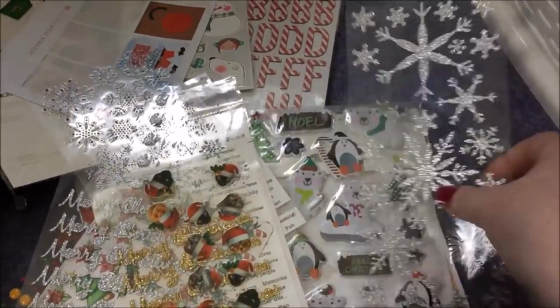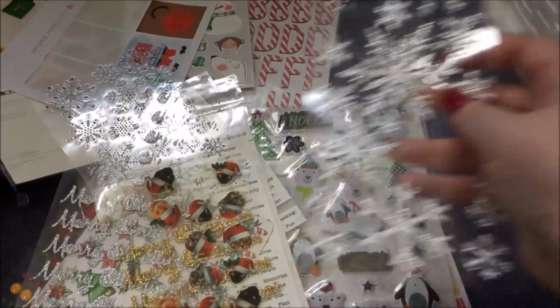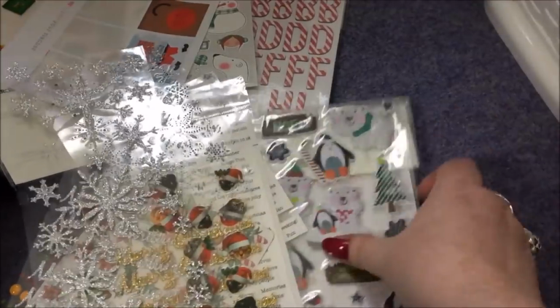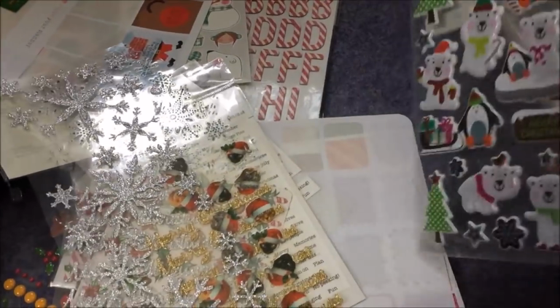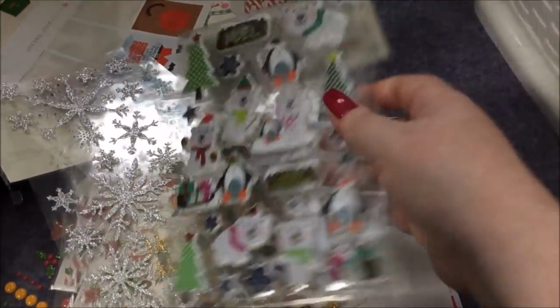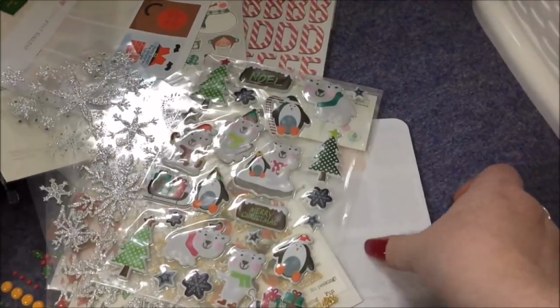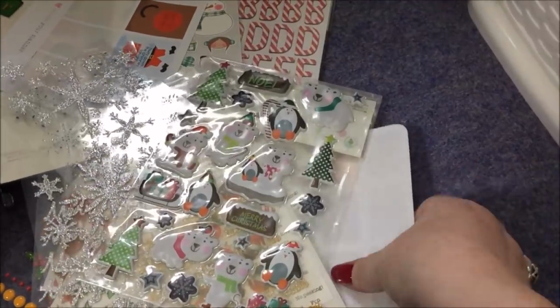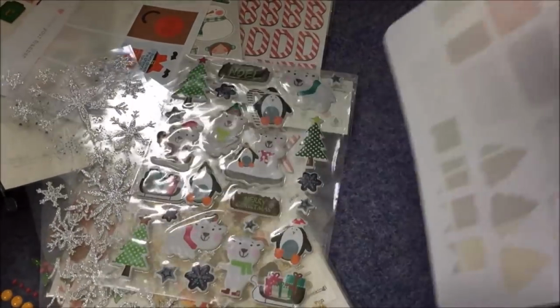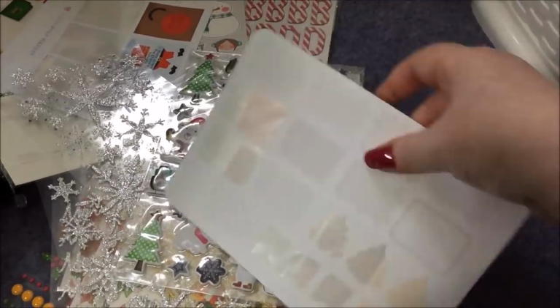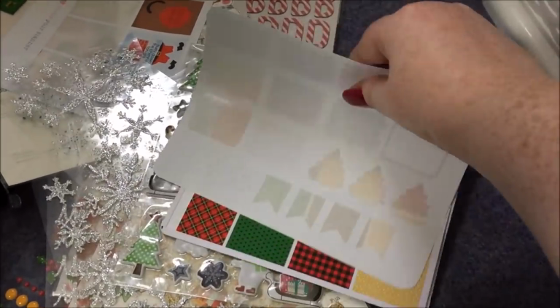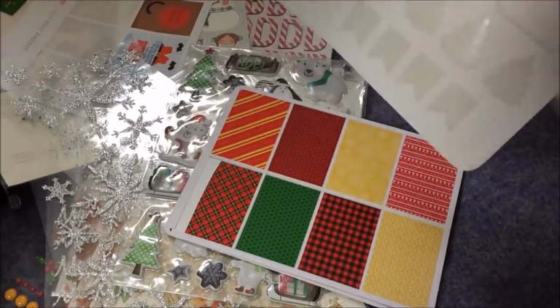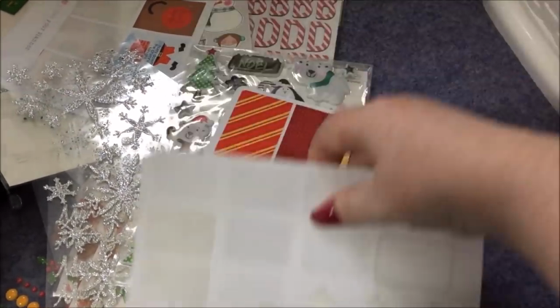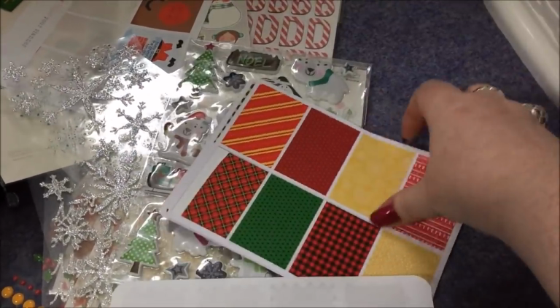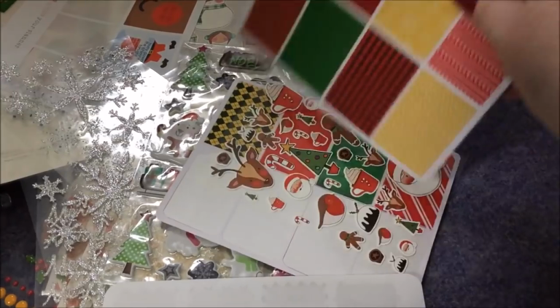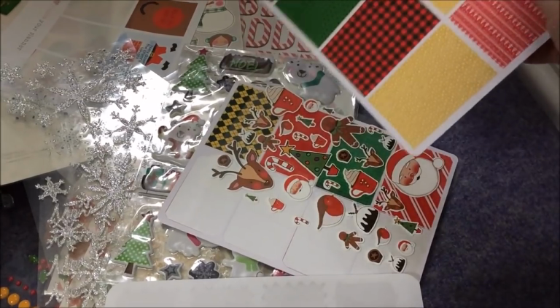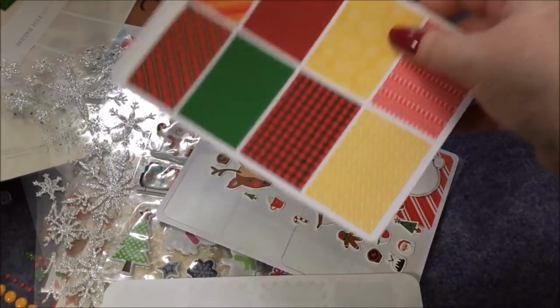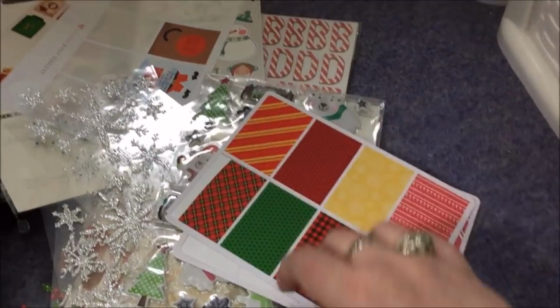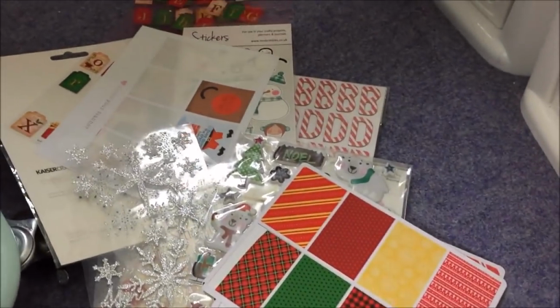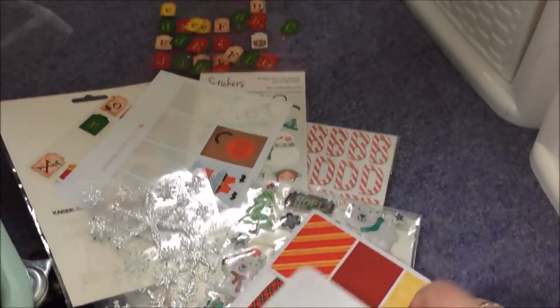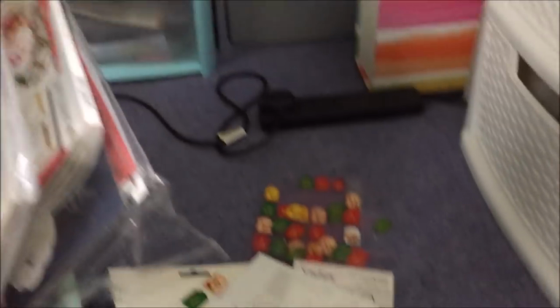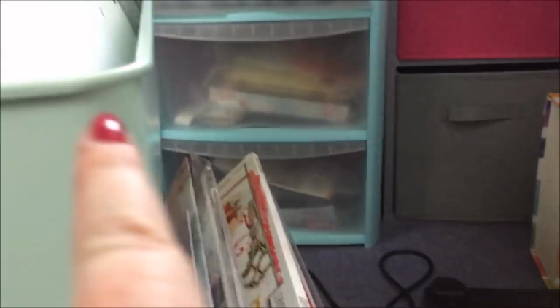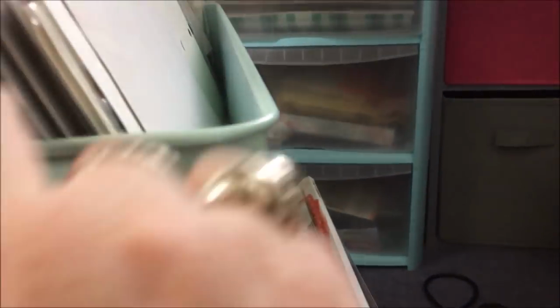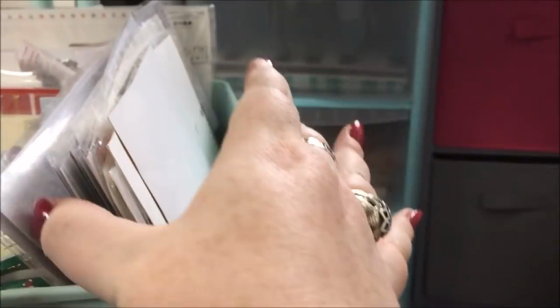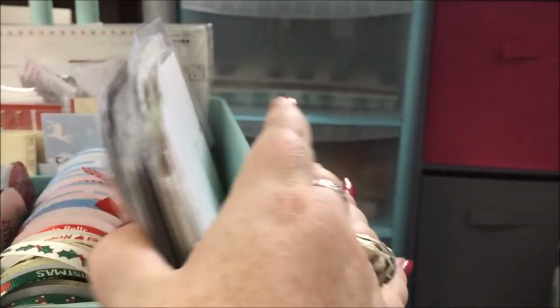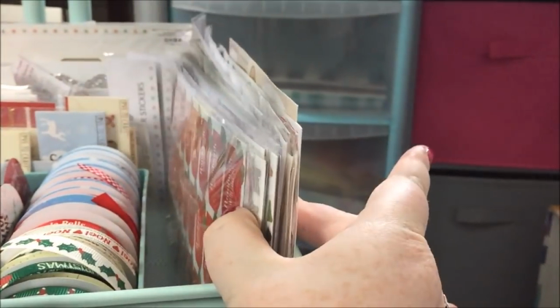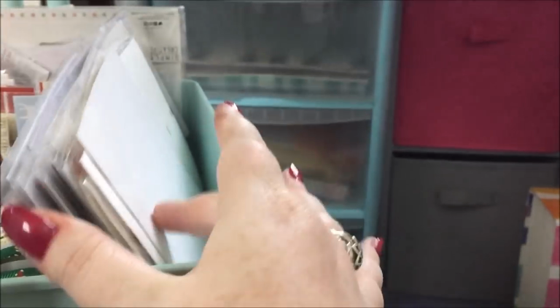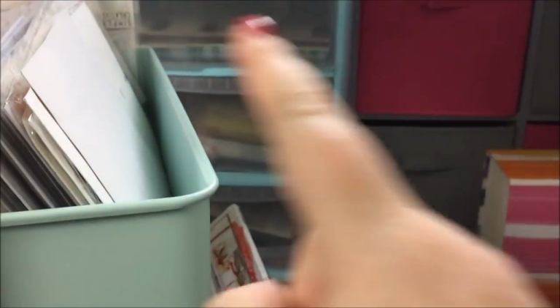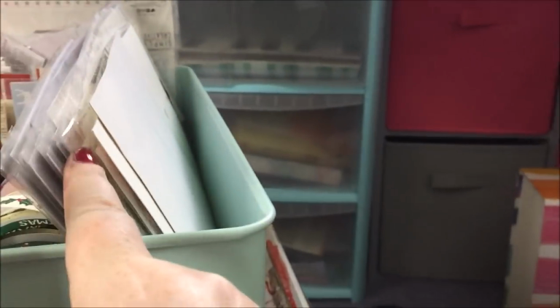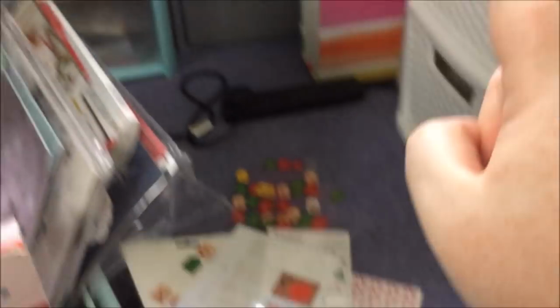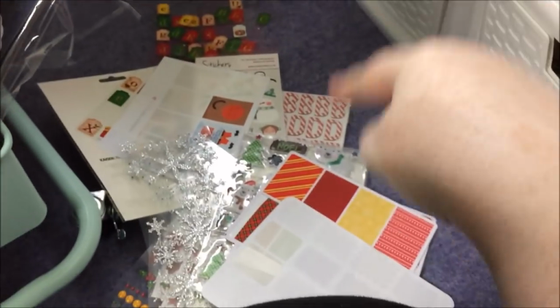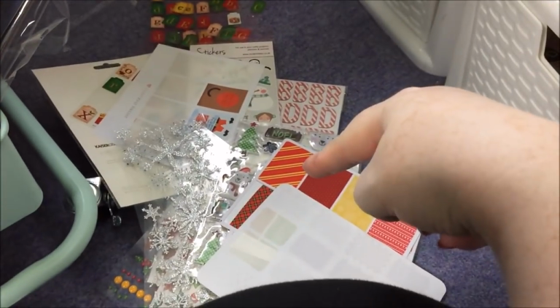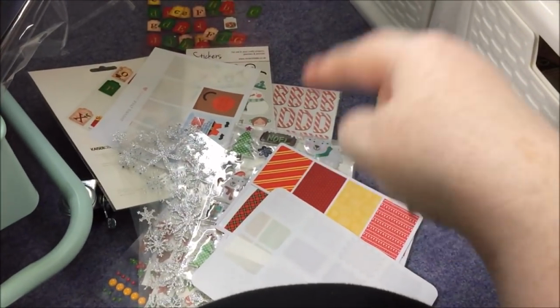I have quite a lot of things just shoved in that whole section. Some pretty planner ones there. So that whole area is just chocker with stickers.